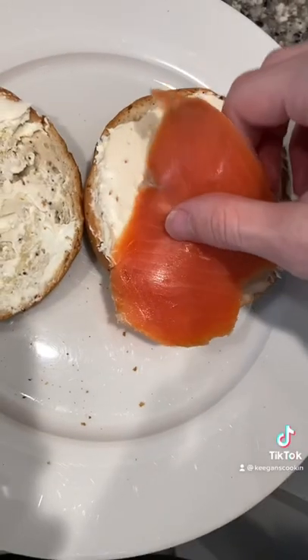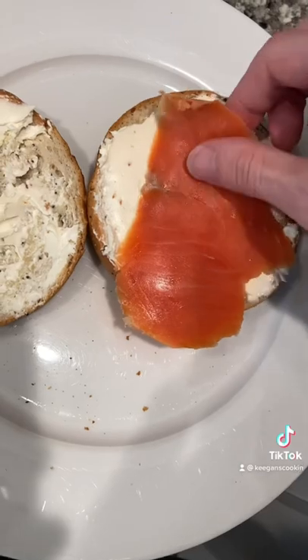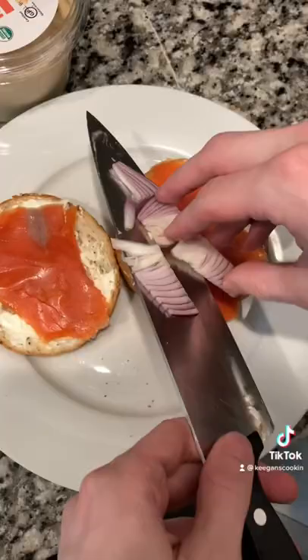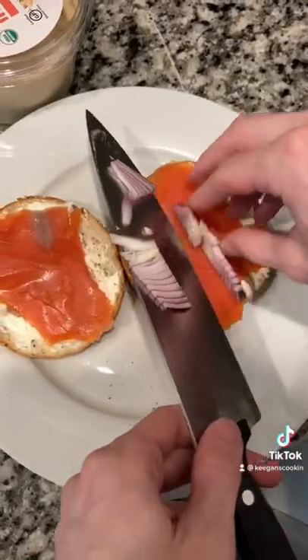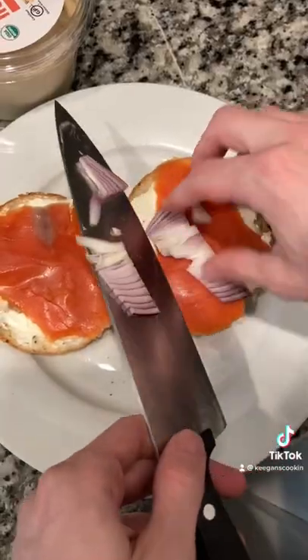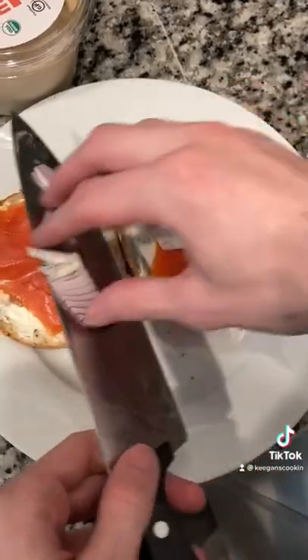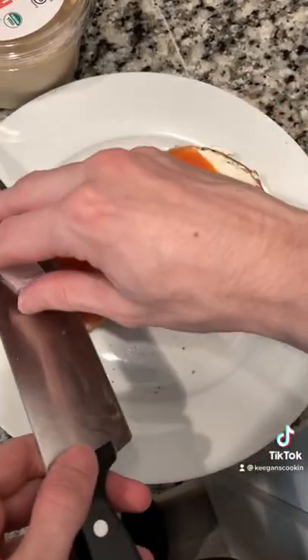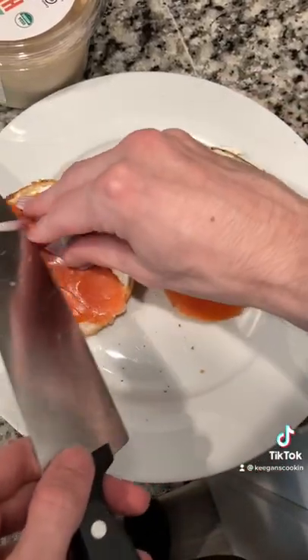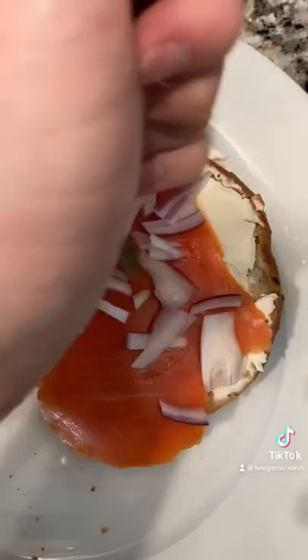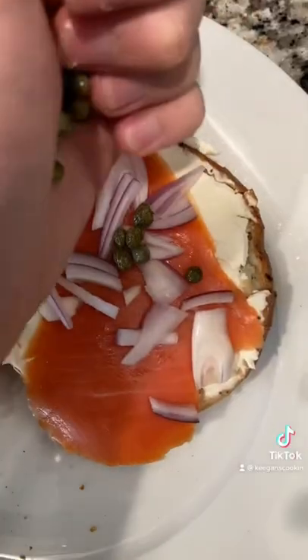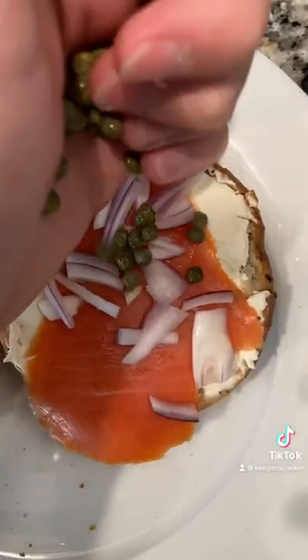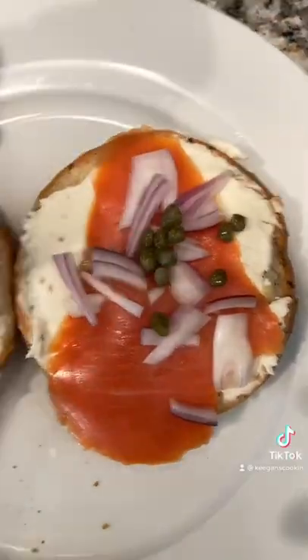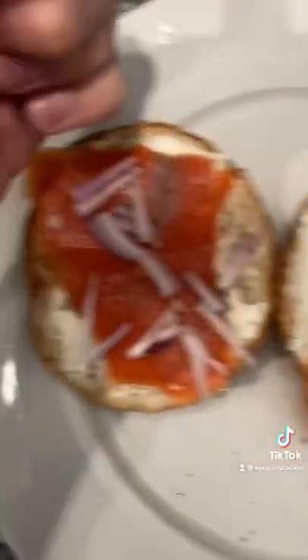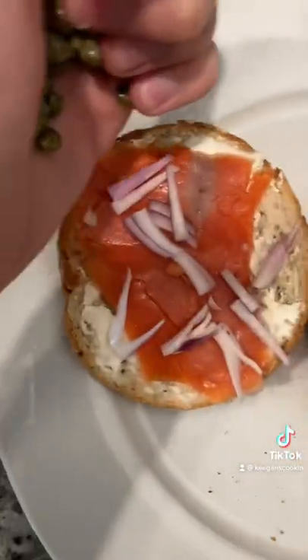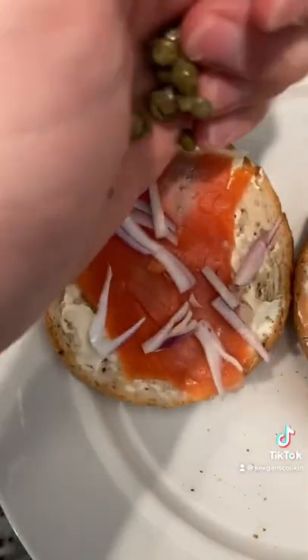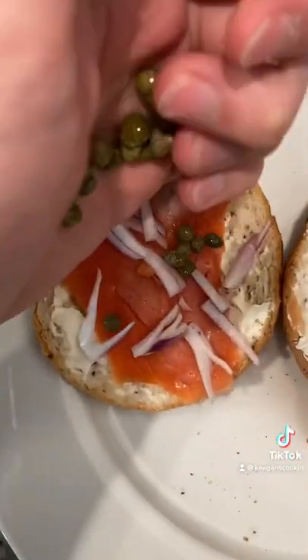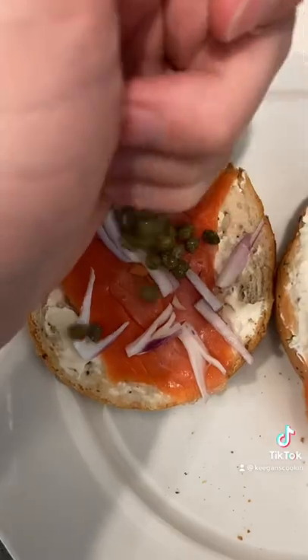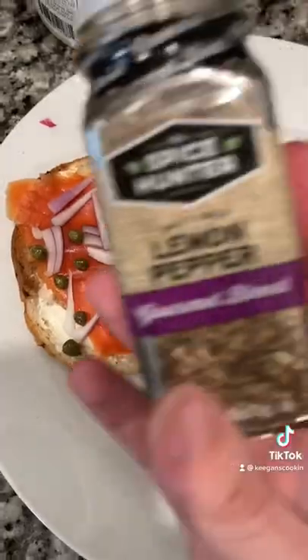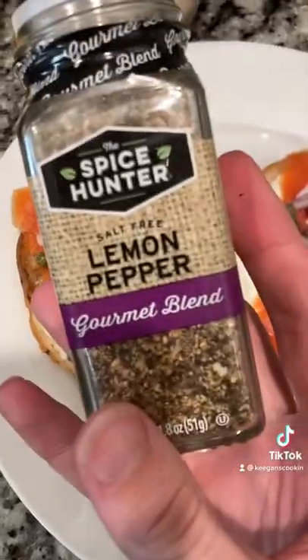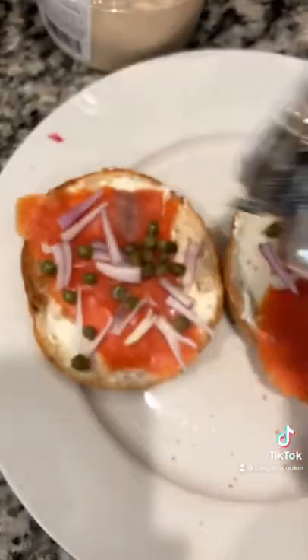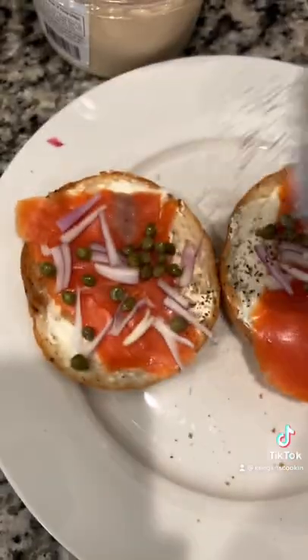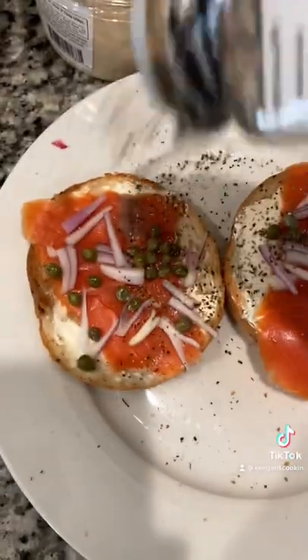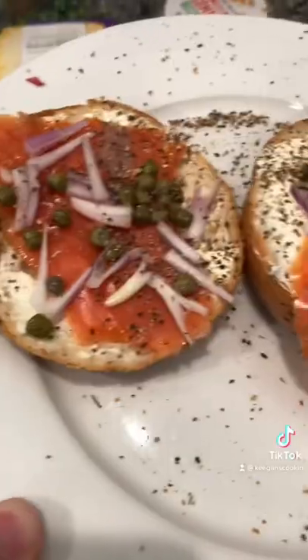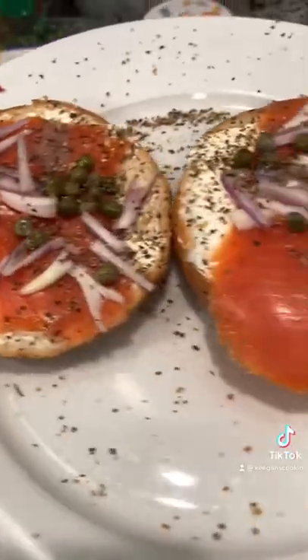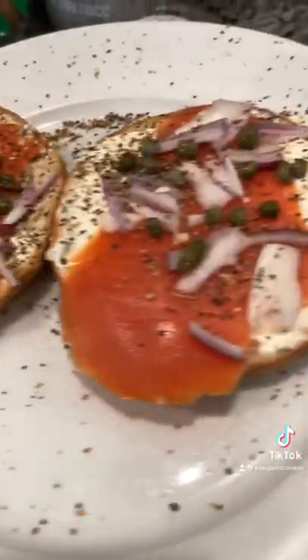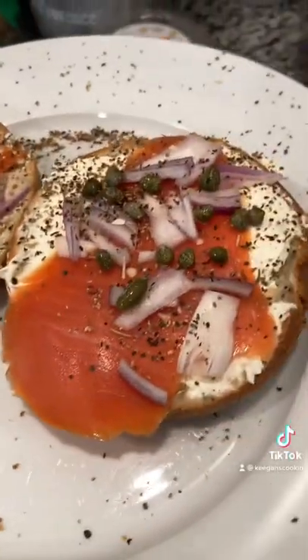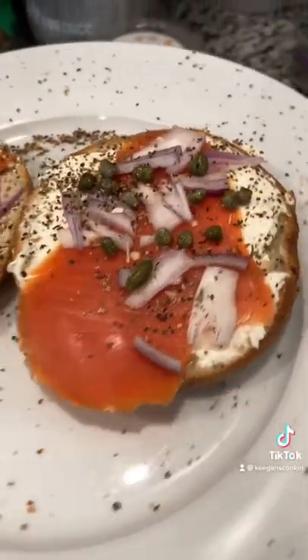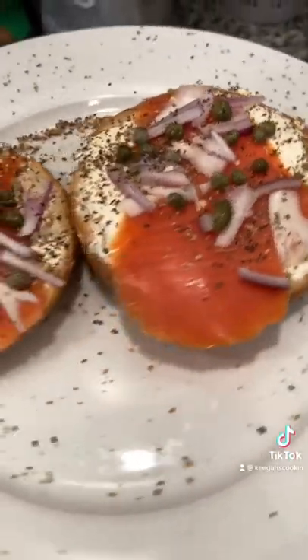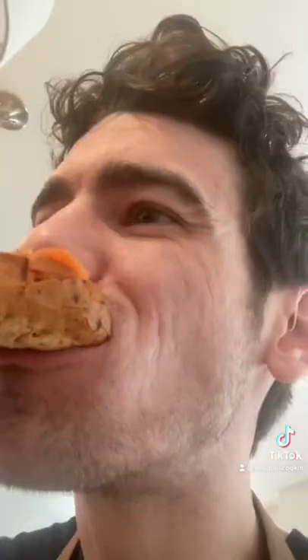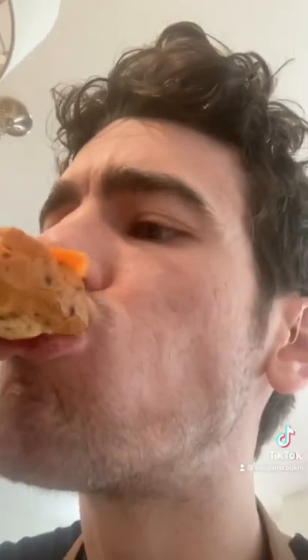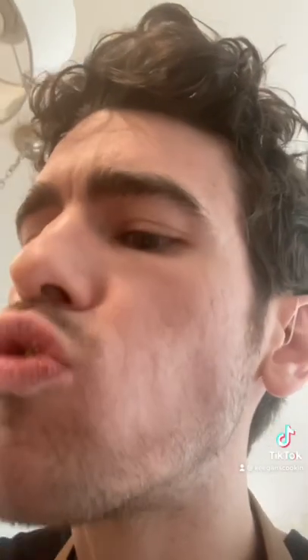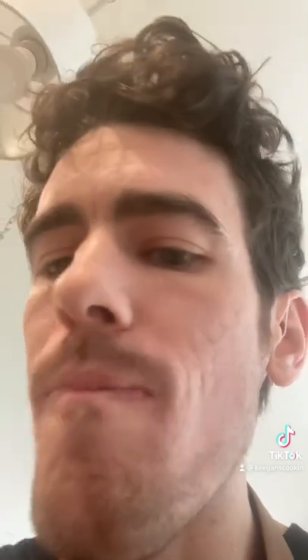This bagel is a smoked salmon stuffed bagel. As you can see there's smoked salmon and stuff on it. It is not a pretty bagel but it is a tasty bagel.